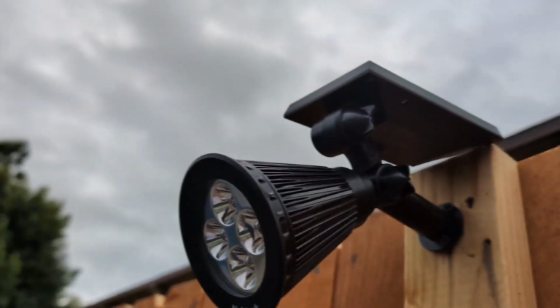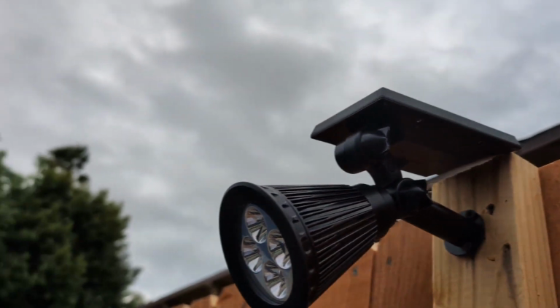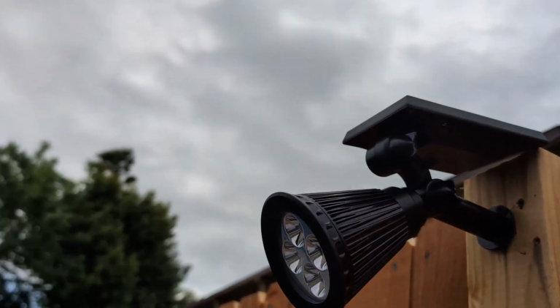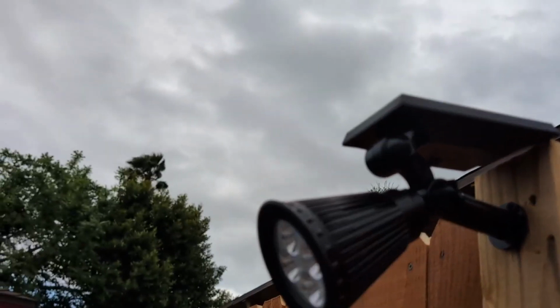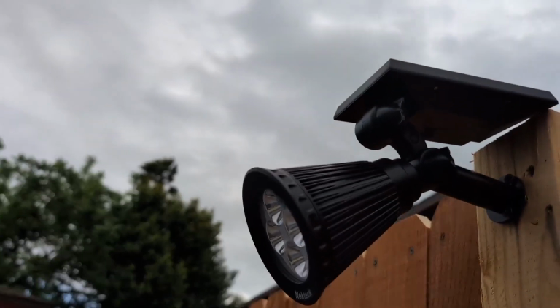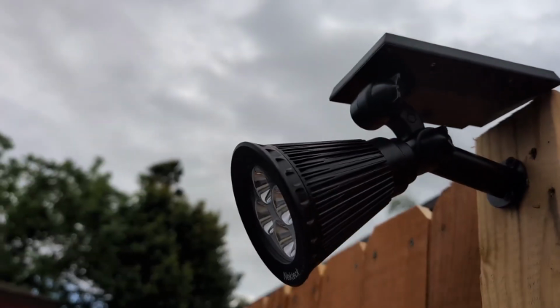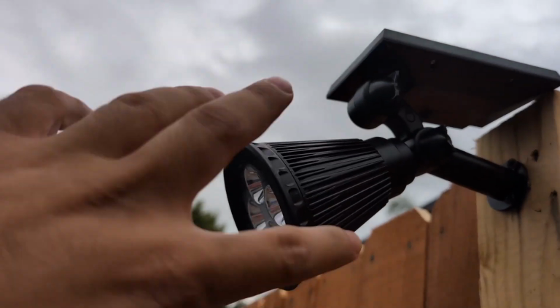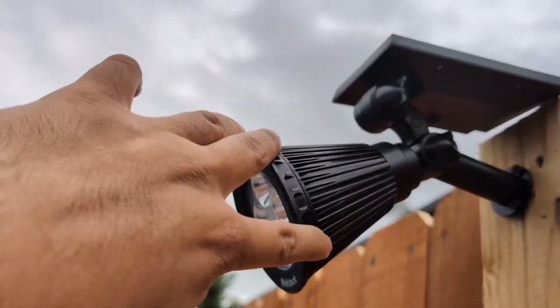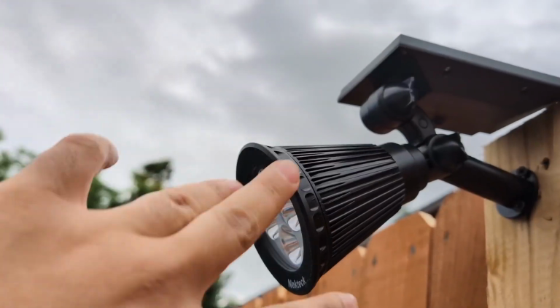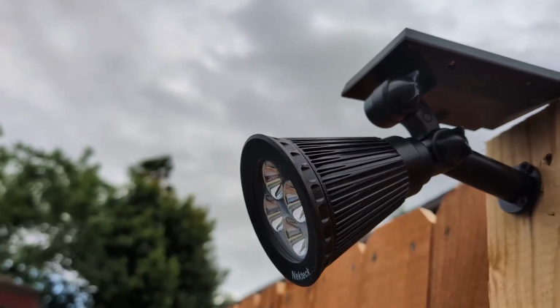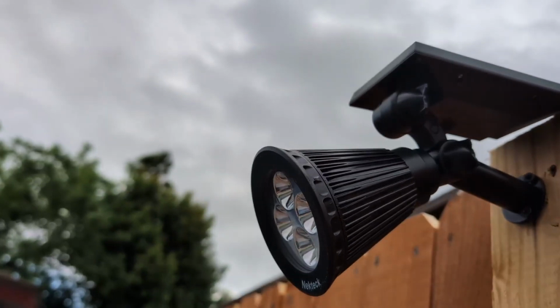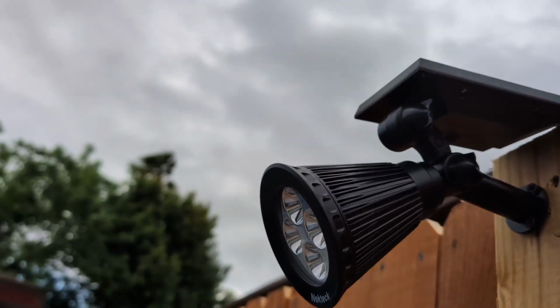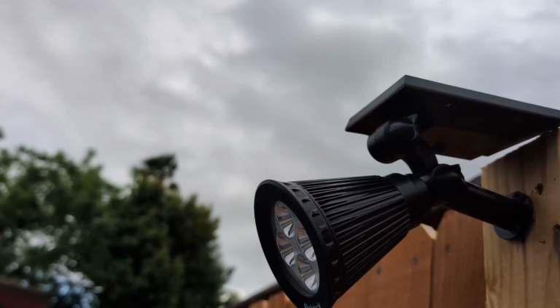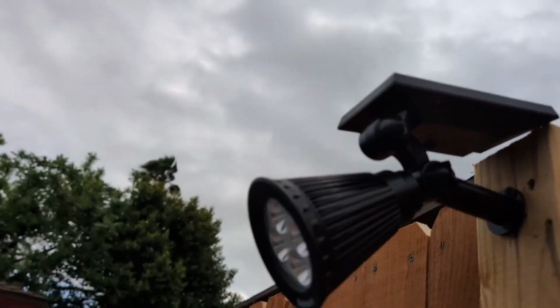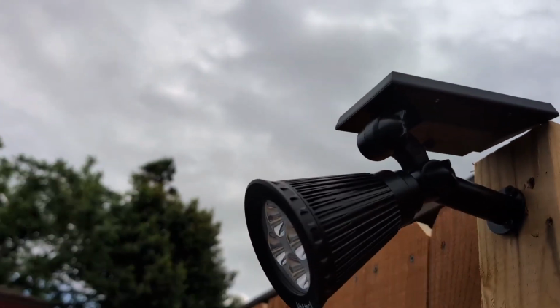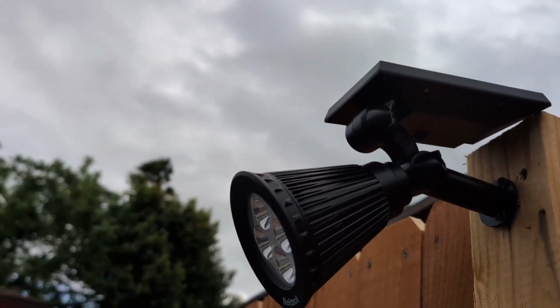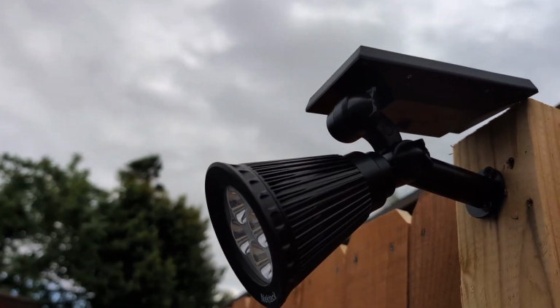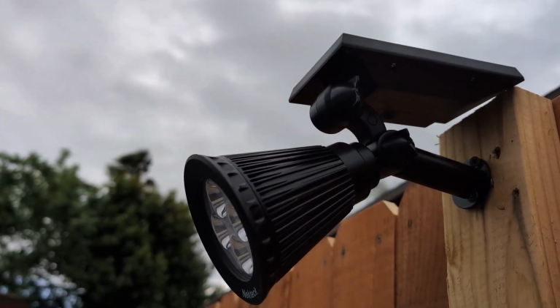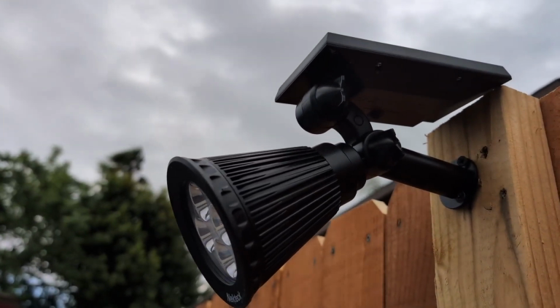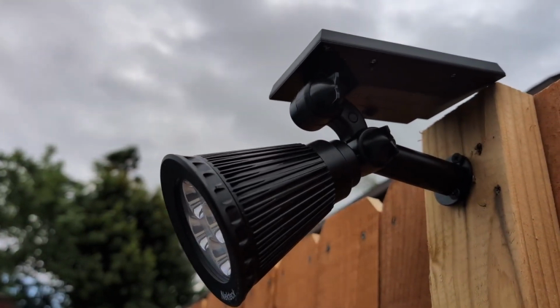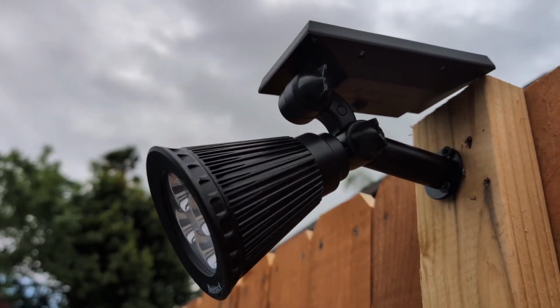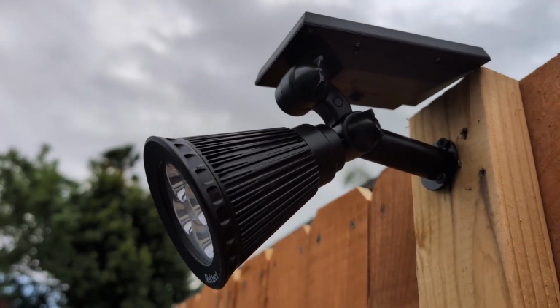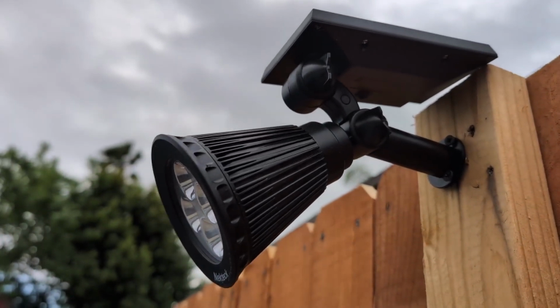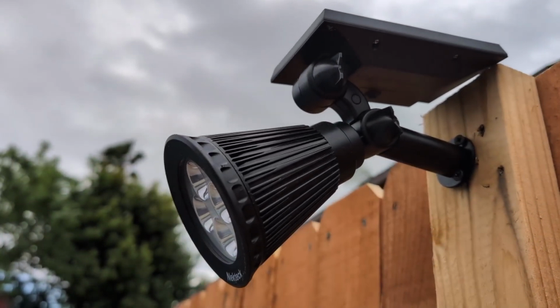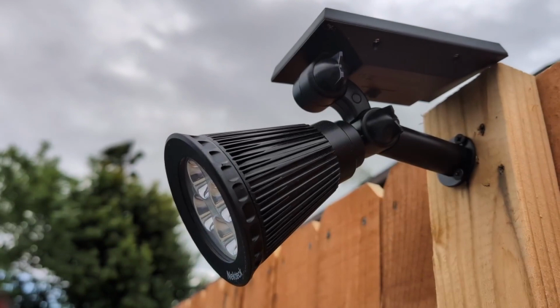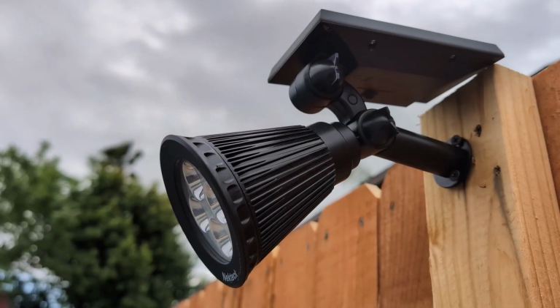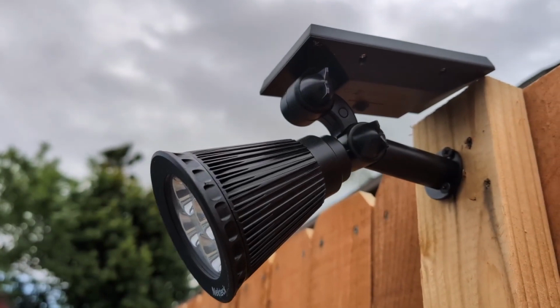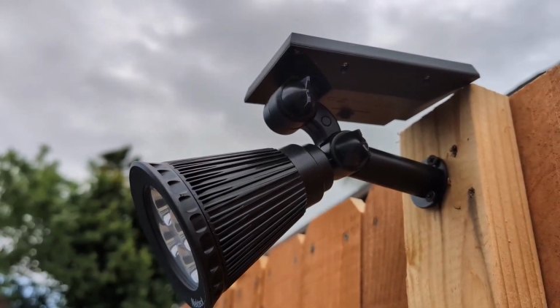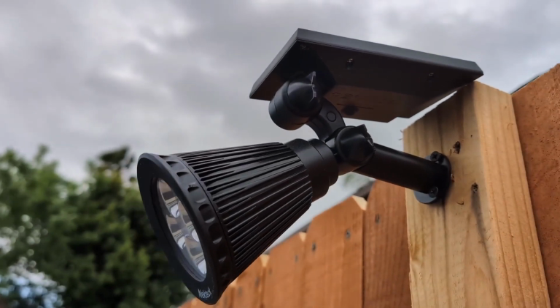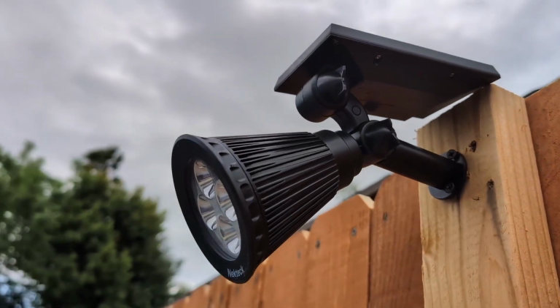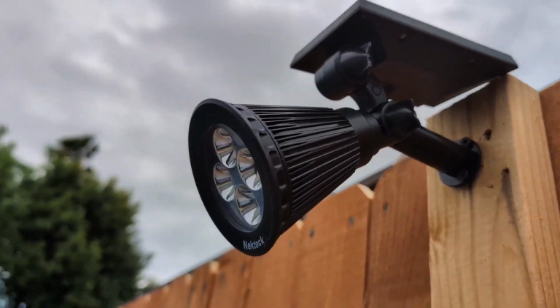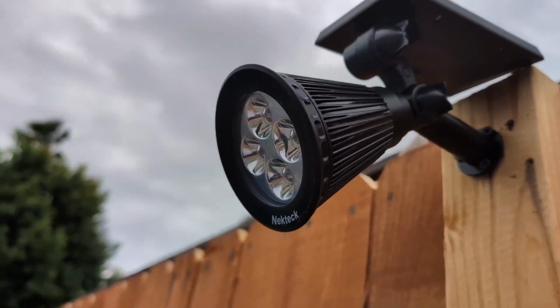I came across these, and let me tell you guys, they have been phenomenal. They work very well. They do charge during the day, and at nighttime they turn on automatically. They are waterproof and very durable.